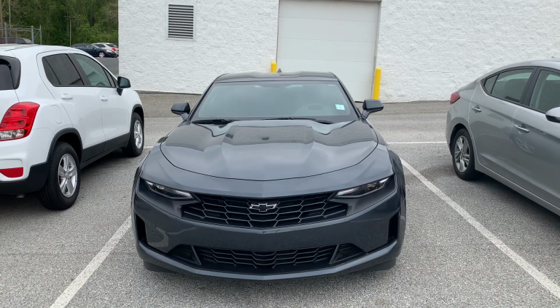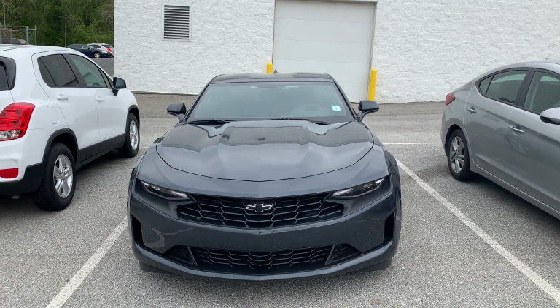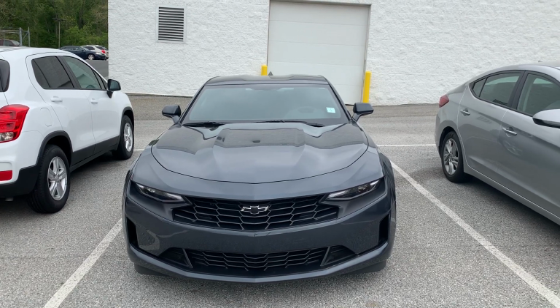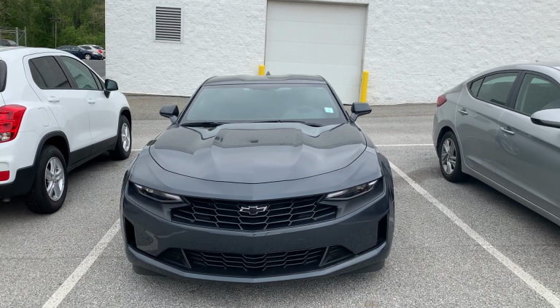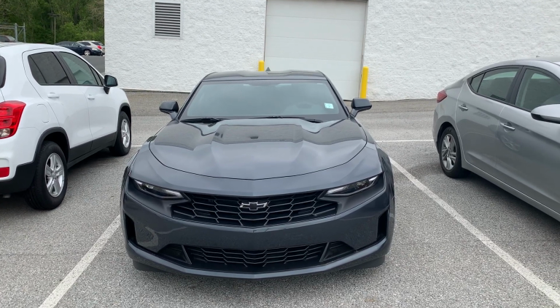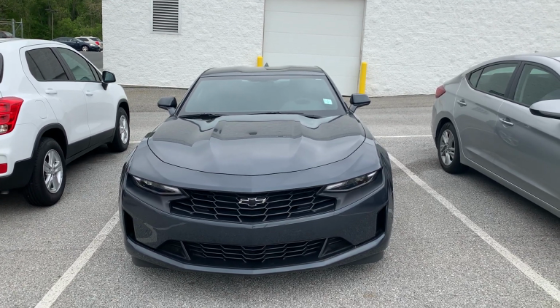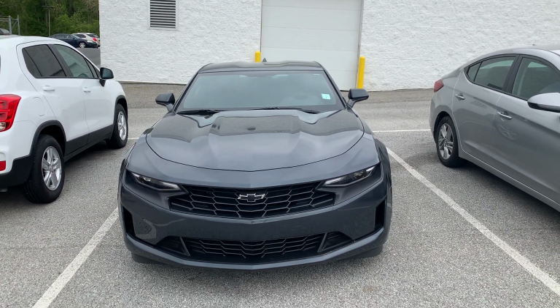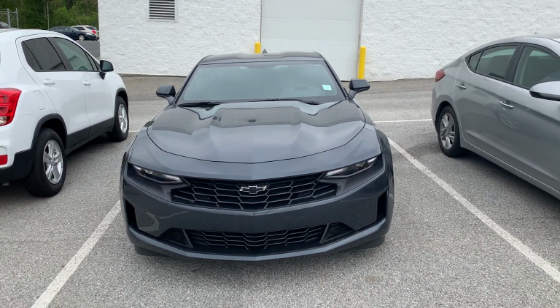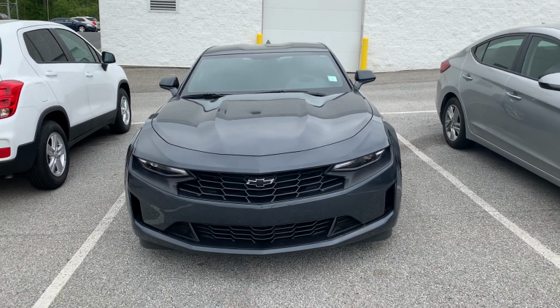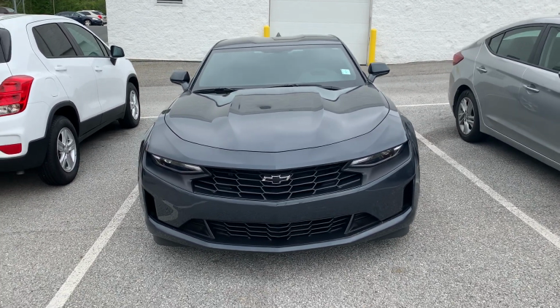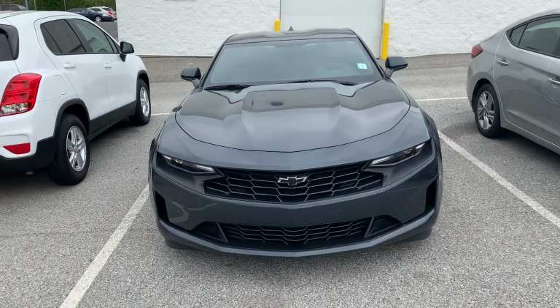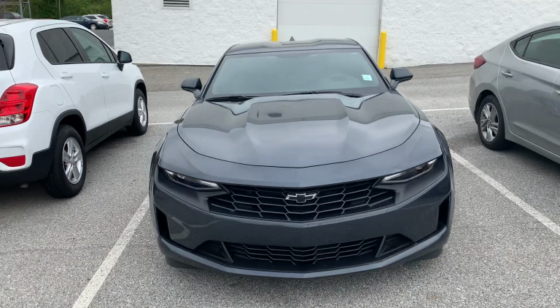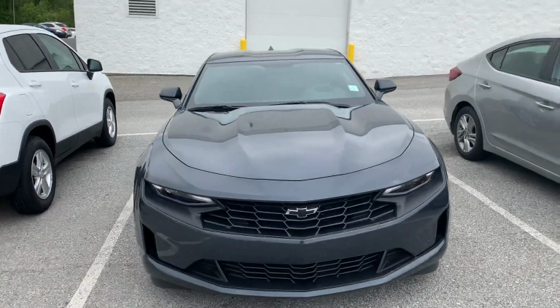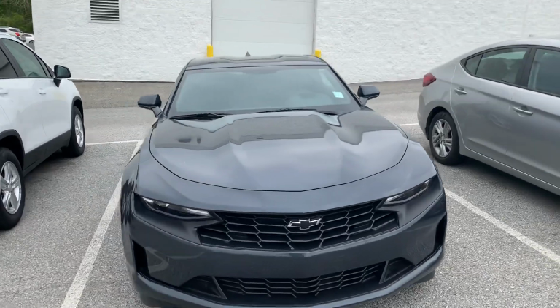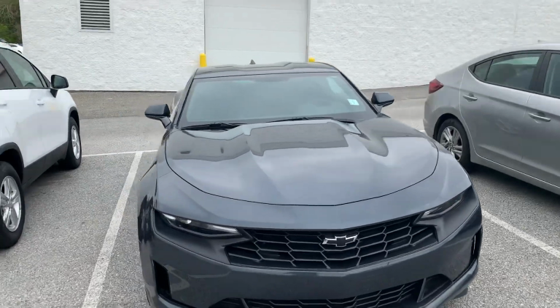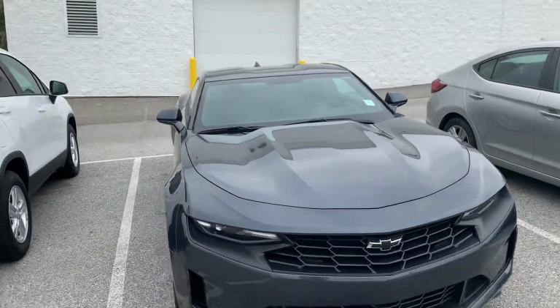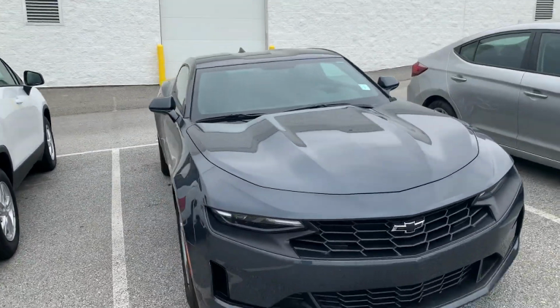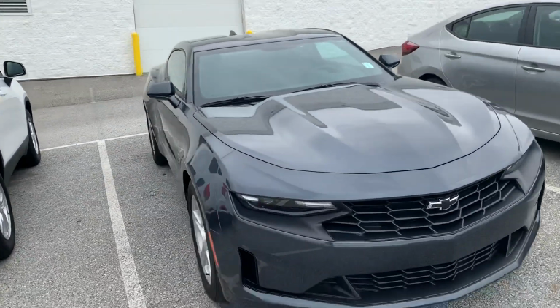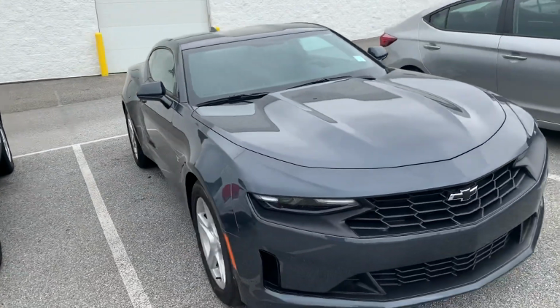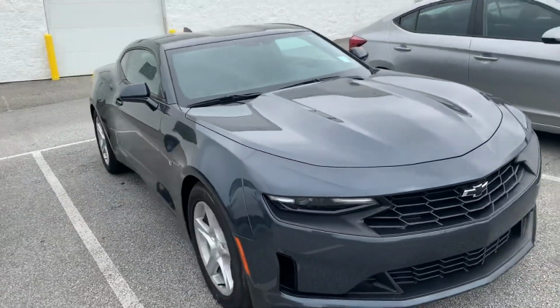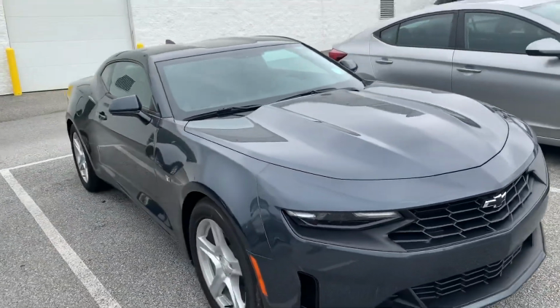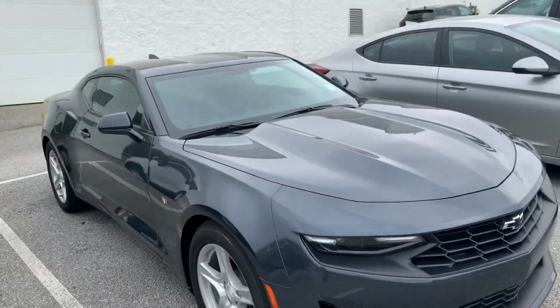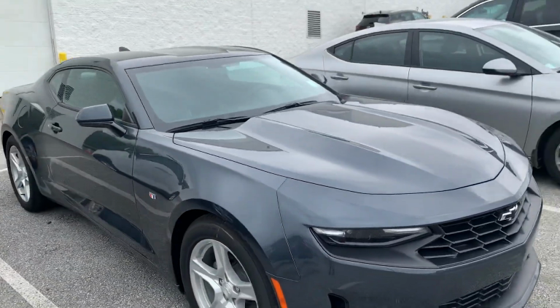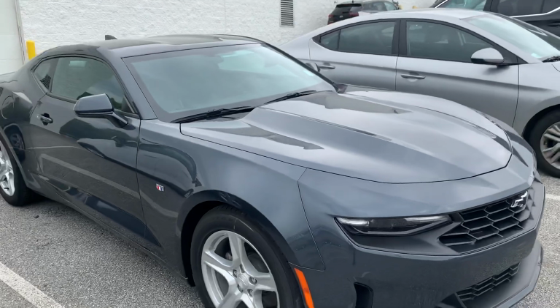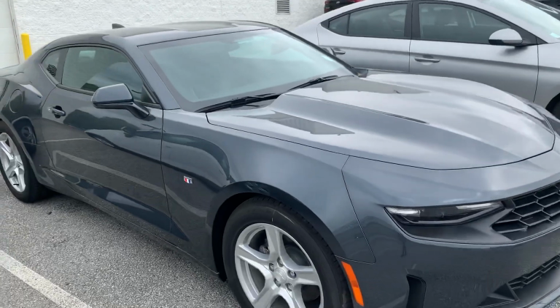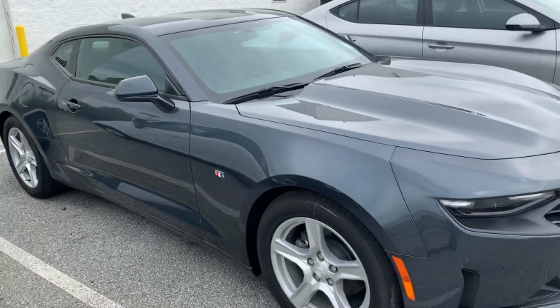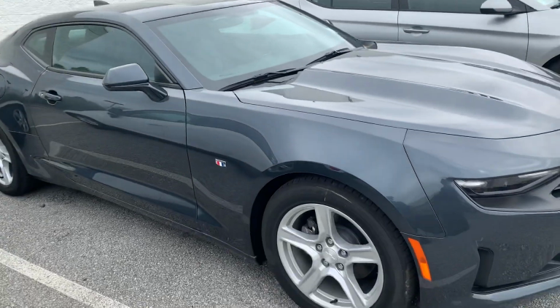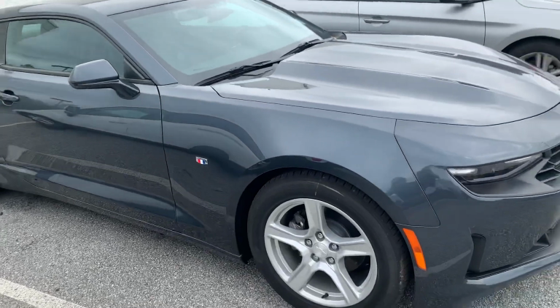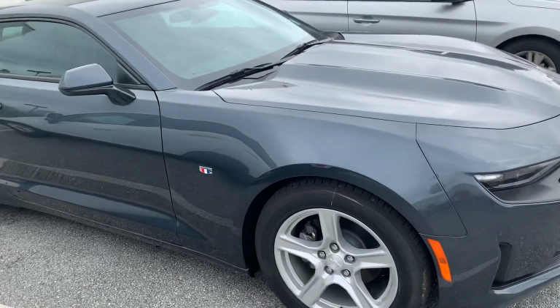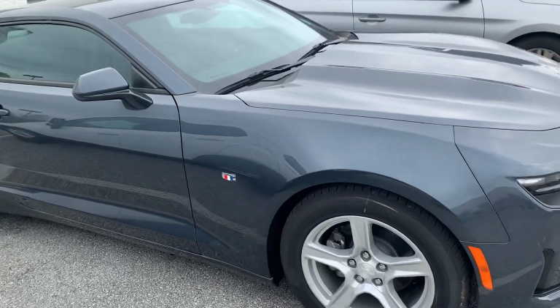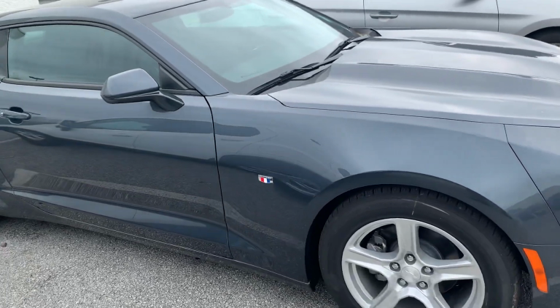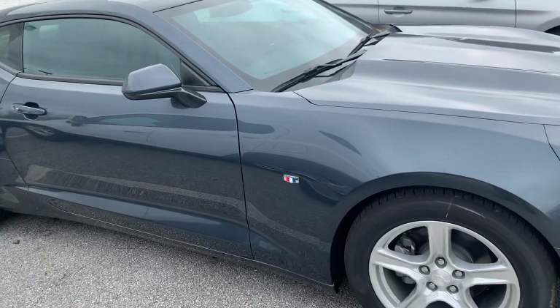This is Jim from Porter Chevrolet, Cleveland Avenue, Newark, Delaware. Taking a quick video walk around and inside a 2019 Camaro 1LT for Miss Patty.